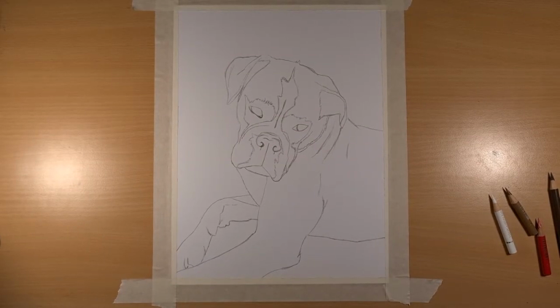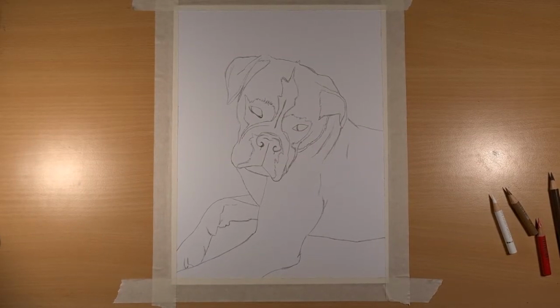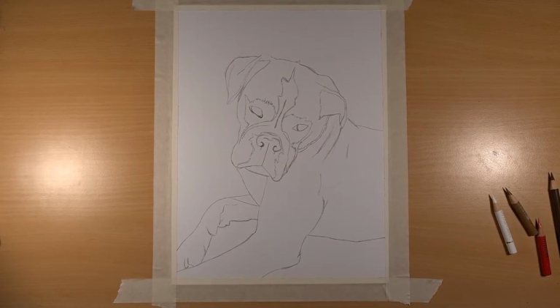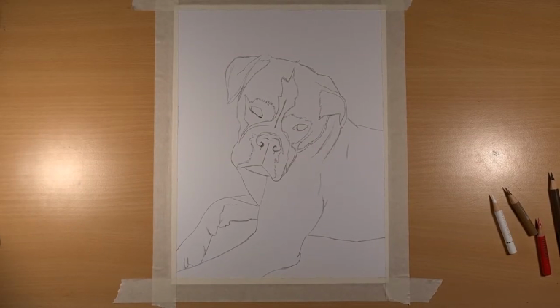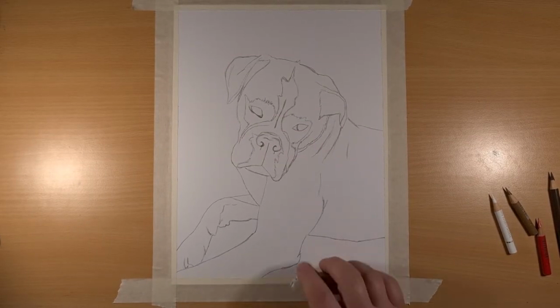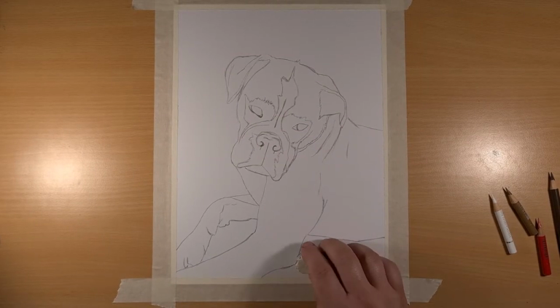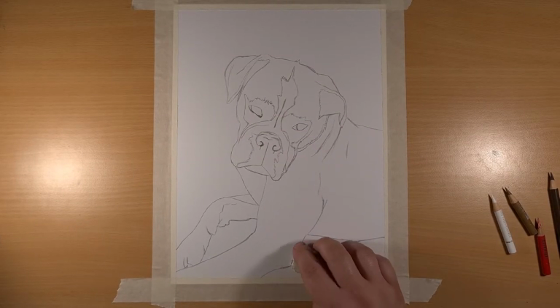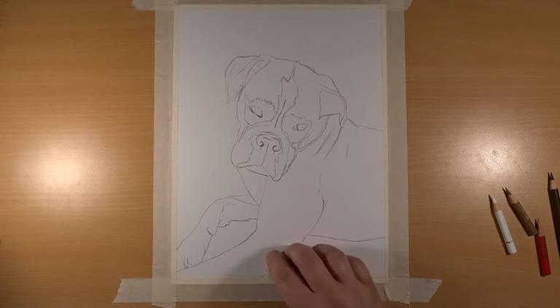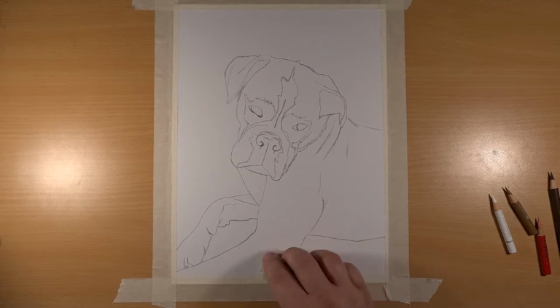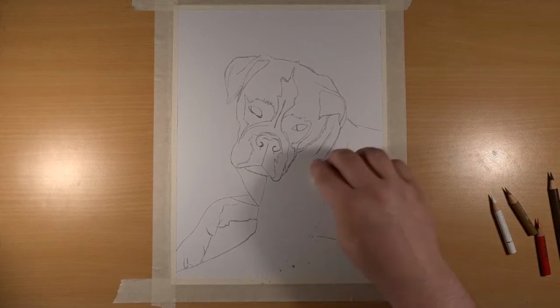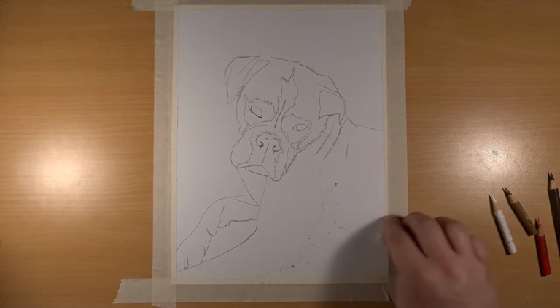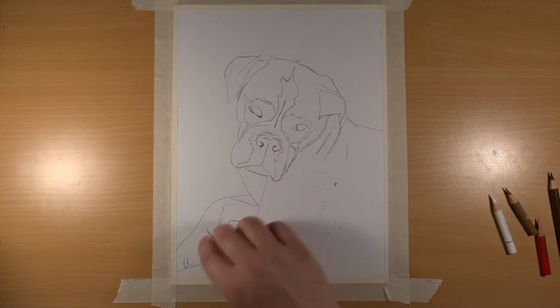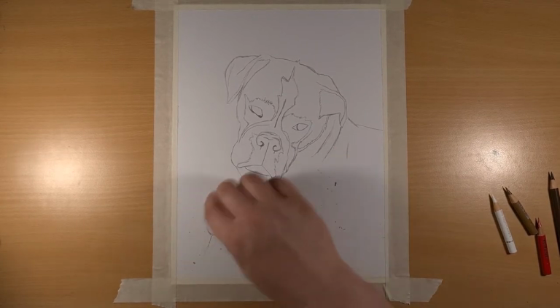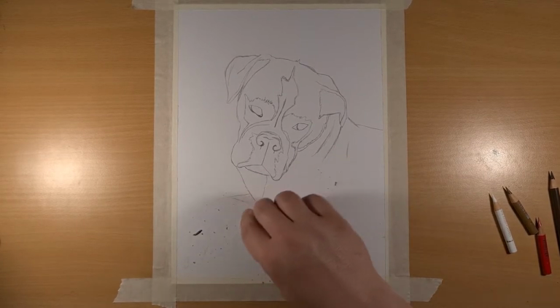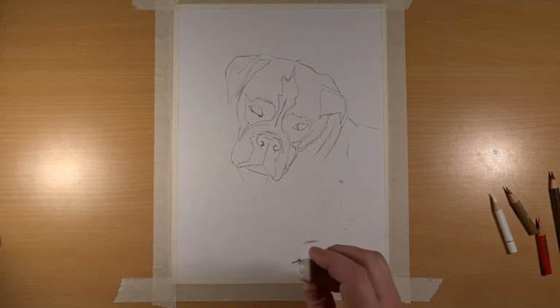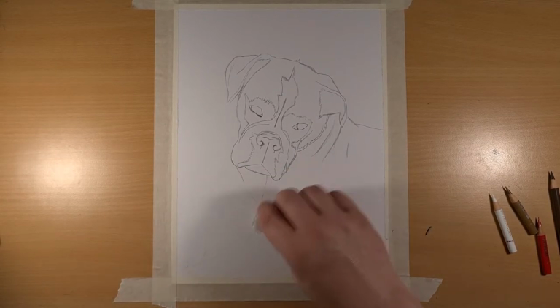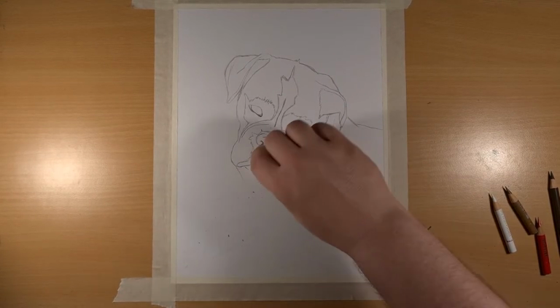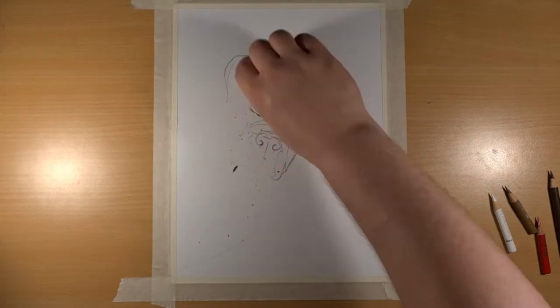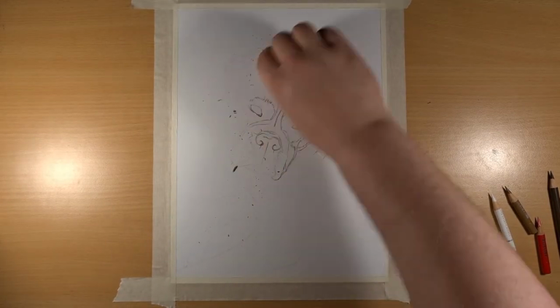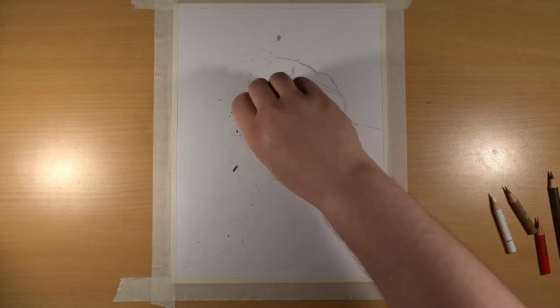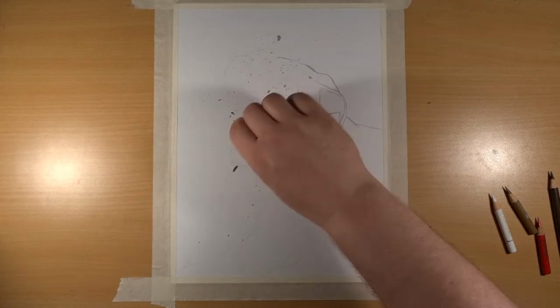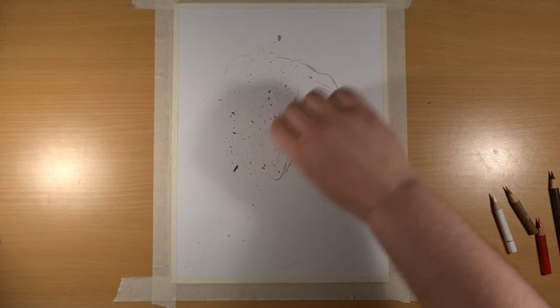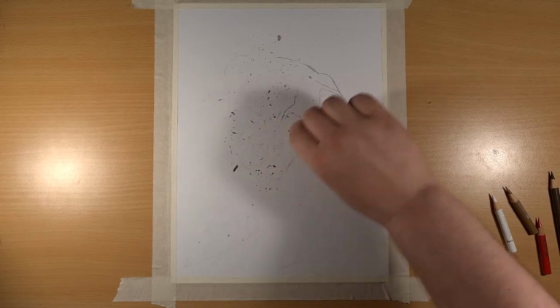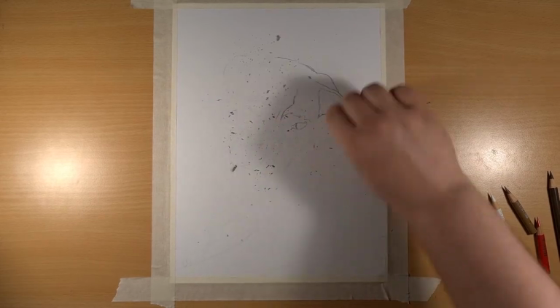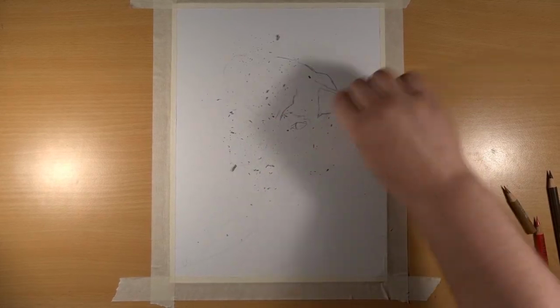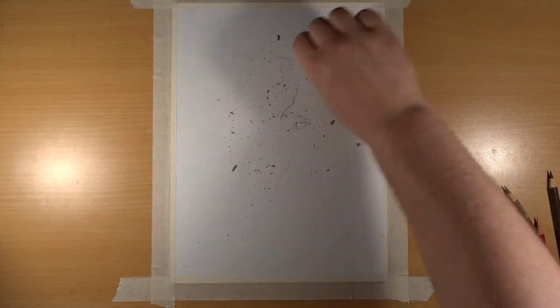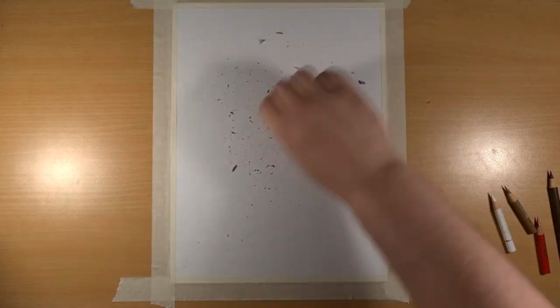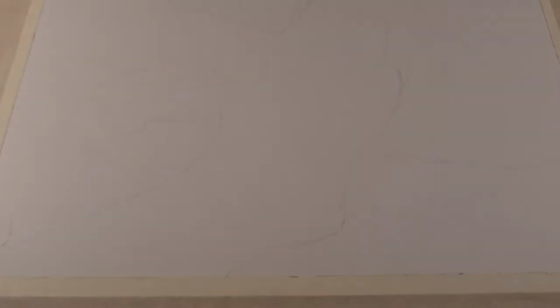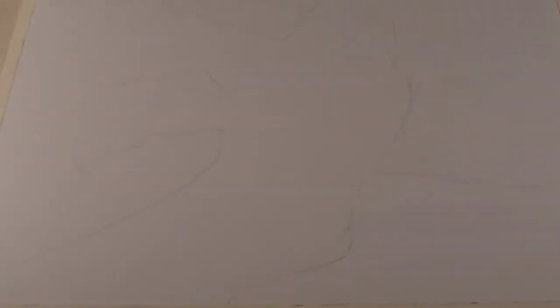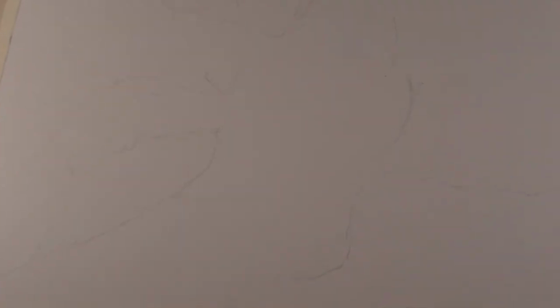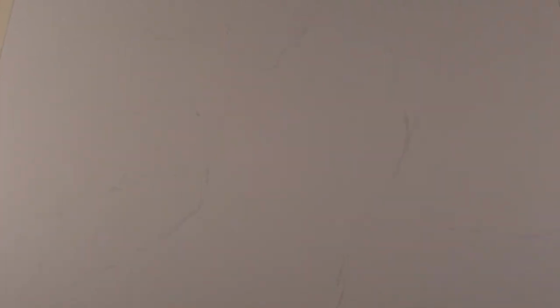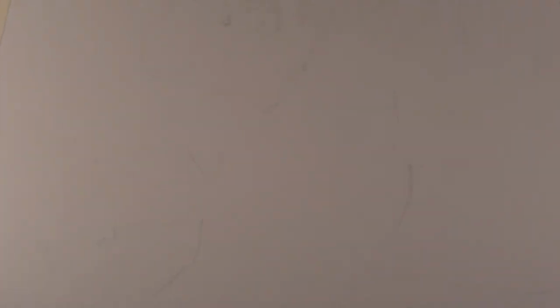Now to stop all the pencils merging with the HB pencil, which is not good for those lighter colours, we need to rub it out just enough so we can still see it, but not so it mixes with the other colours.